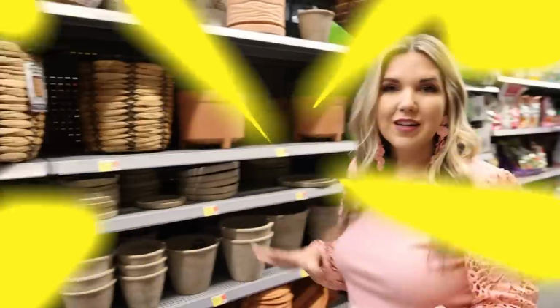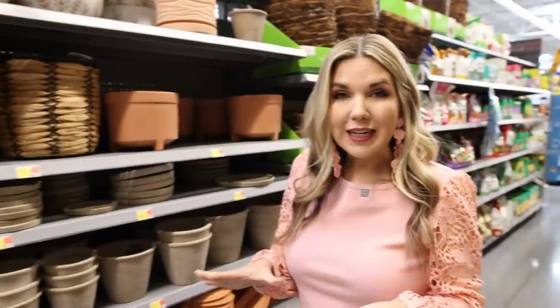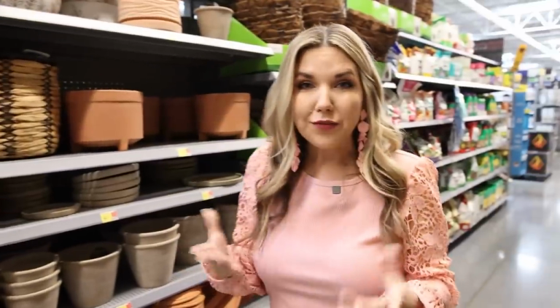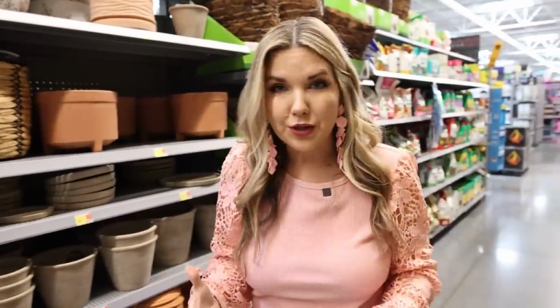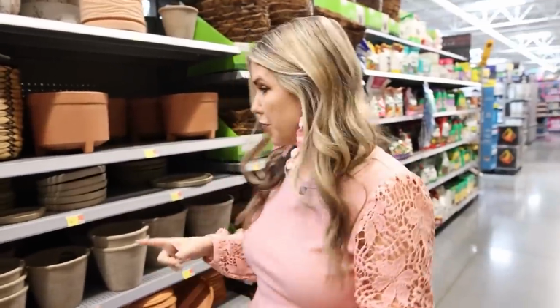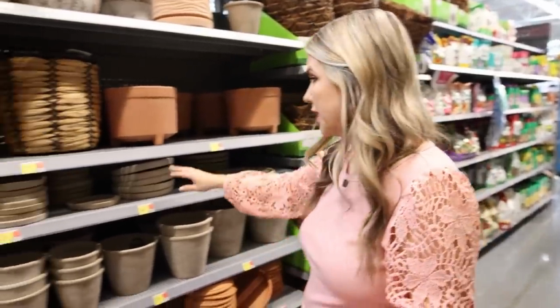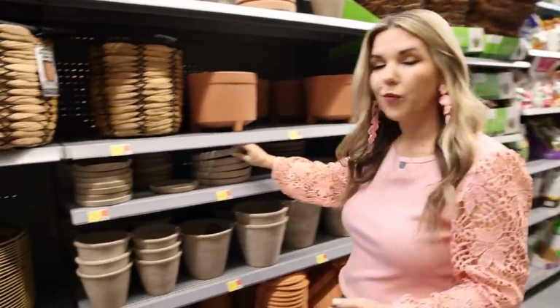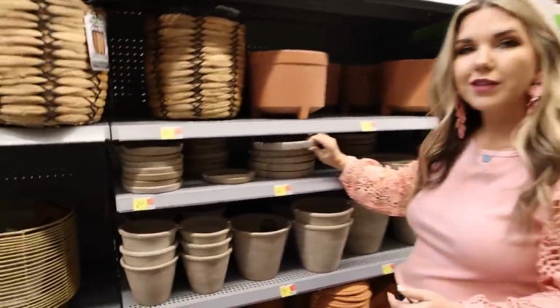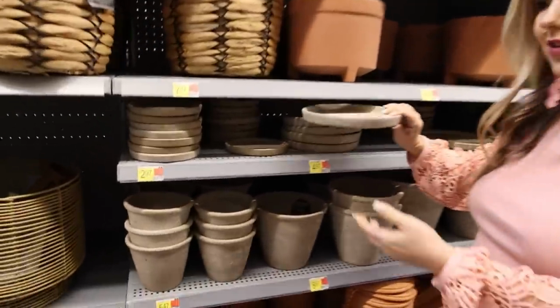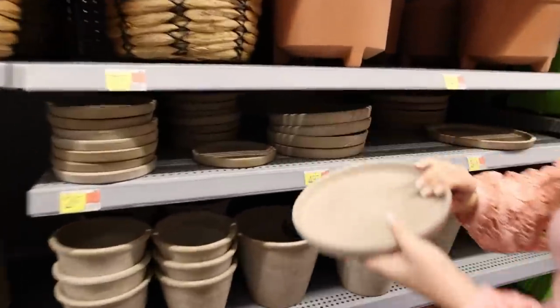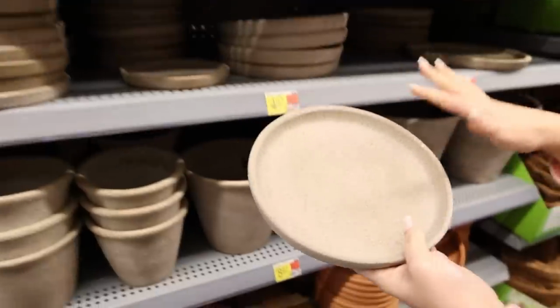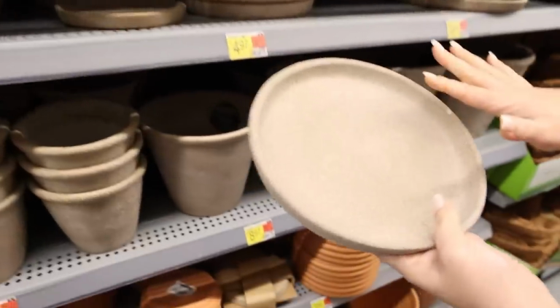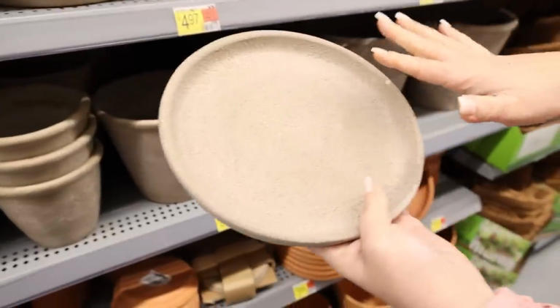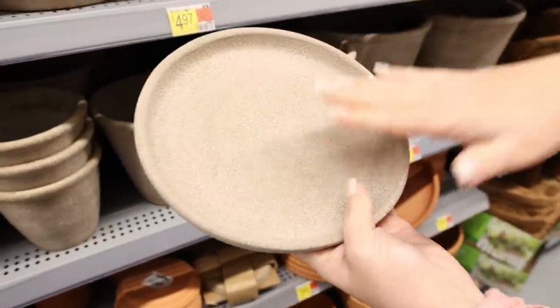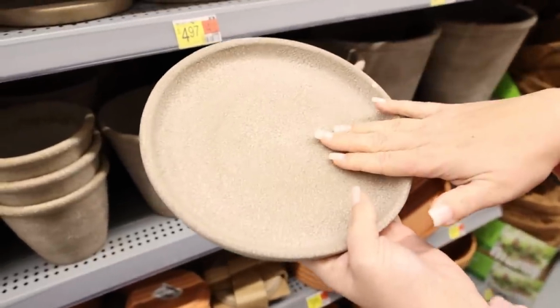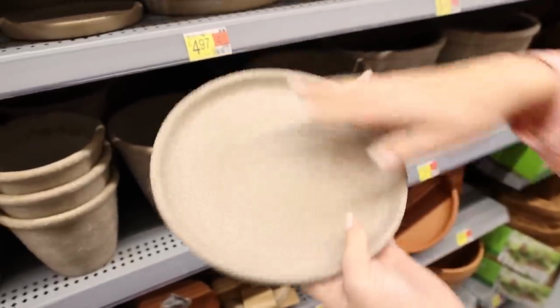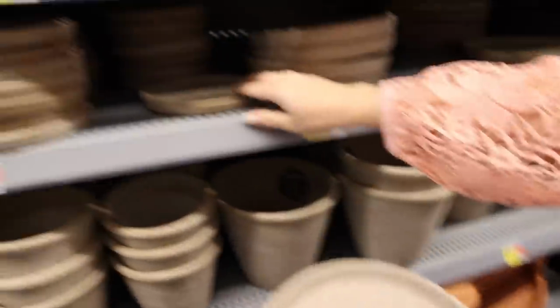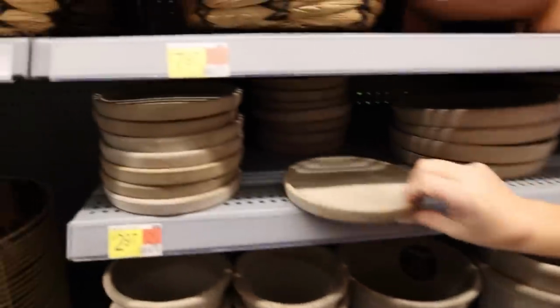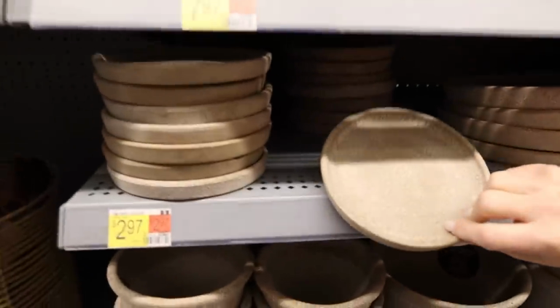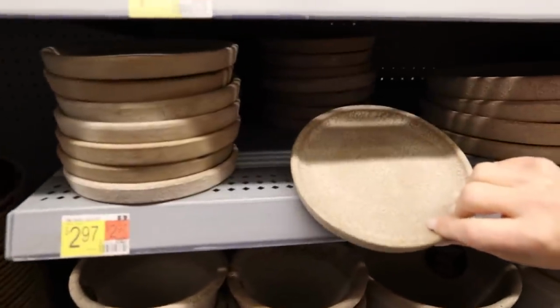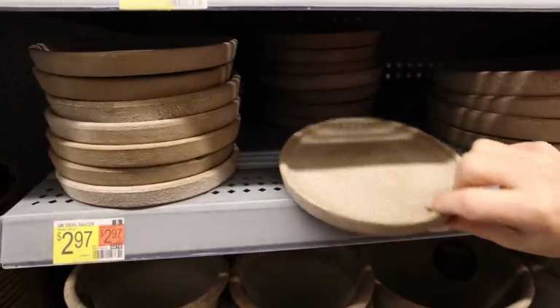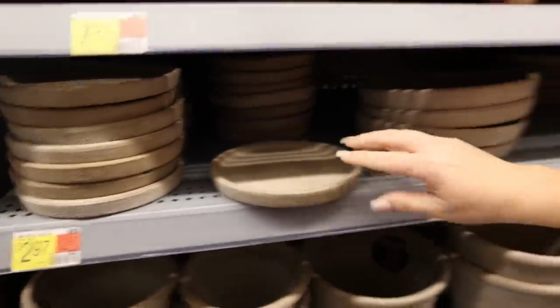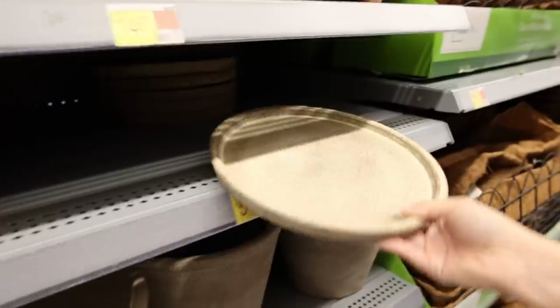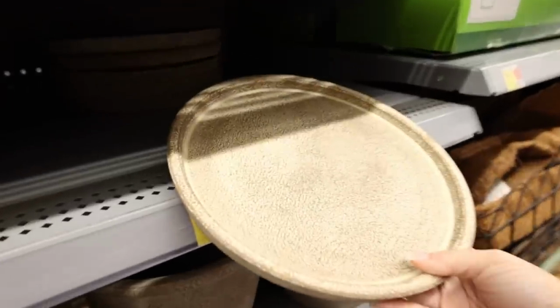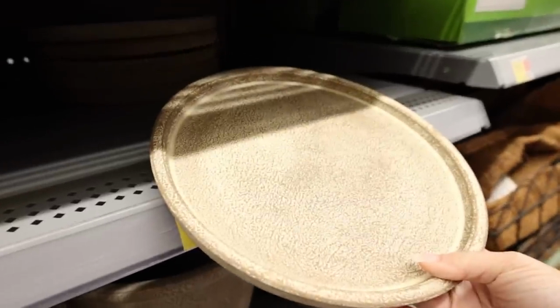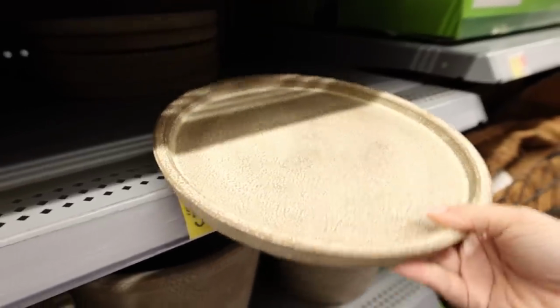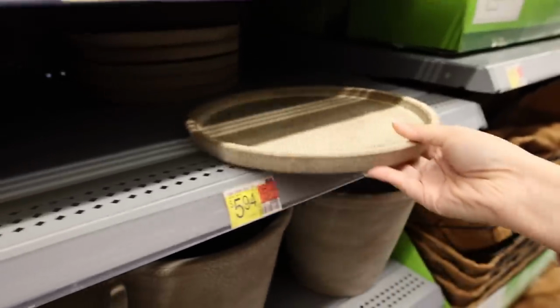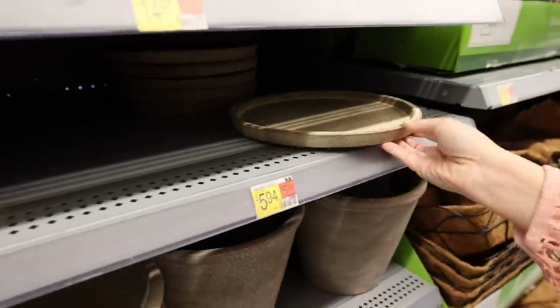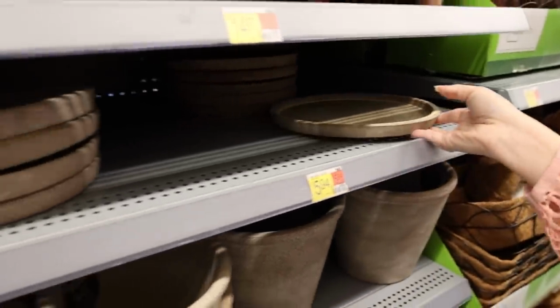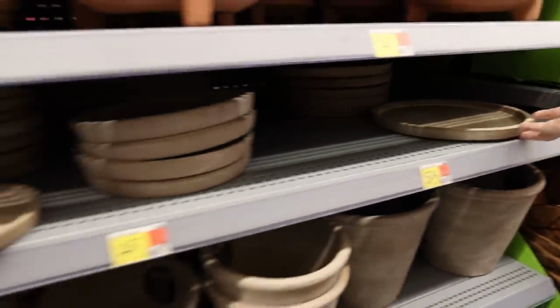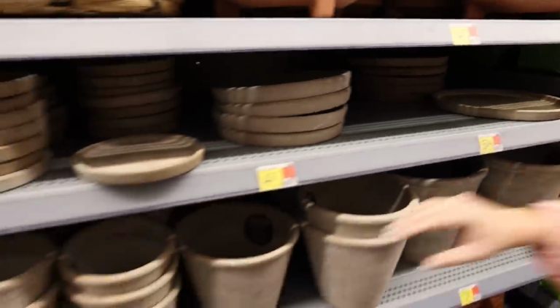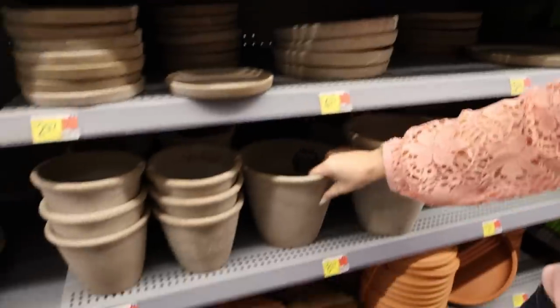A great idea for a trinket tray would be to get one of these saucers. They come in three different sizes: an eight-inch, a six-inch, or you could get the larger ten-inch. You can also get the matching planter as well.